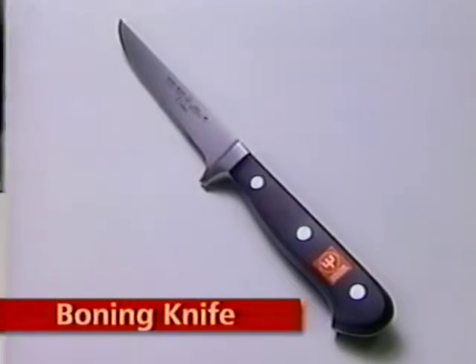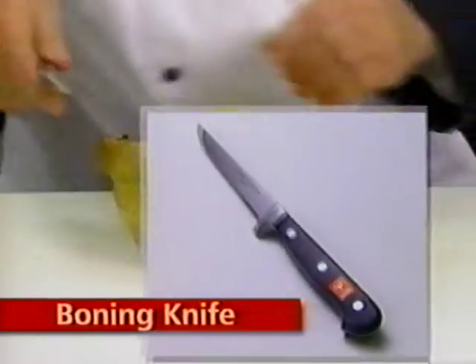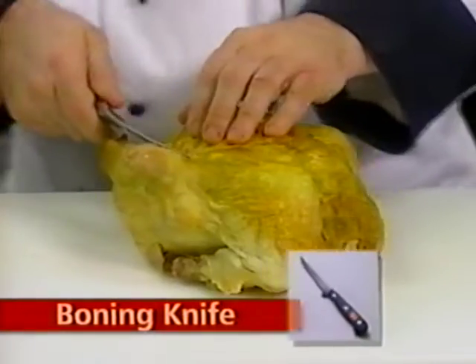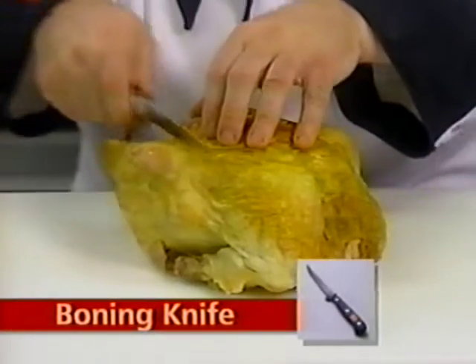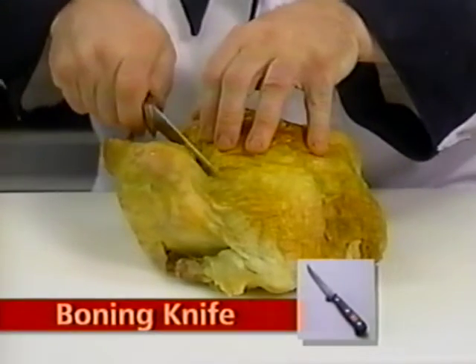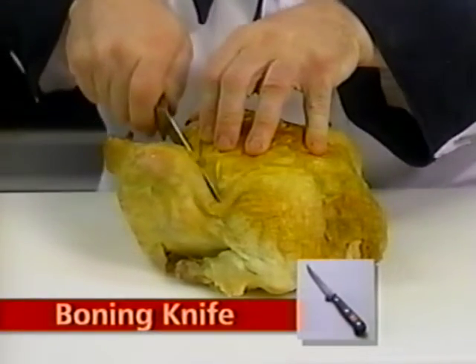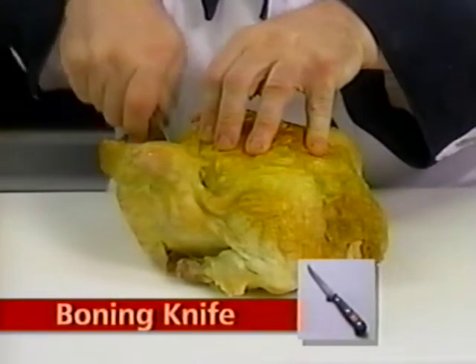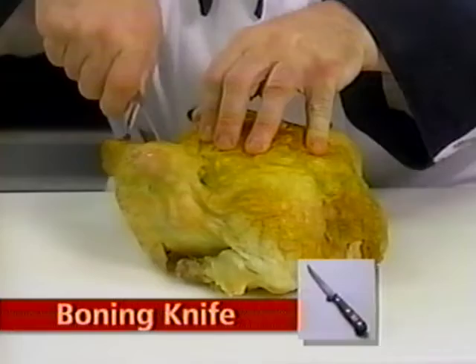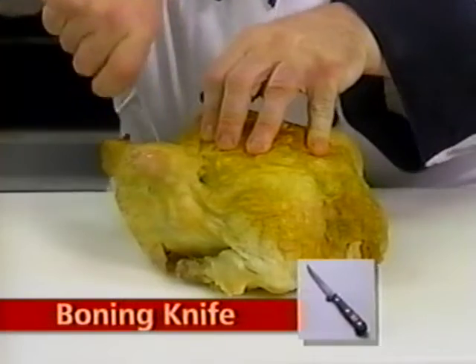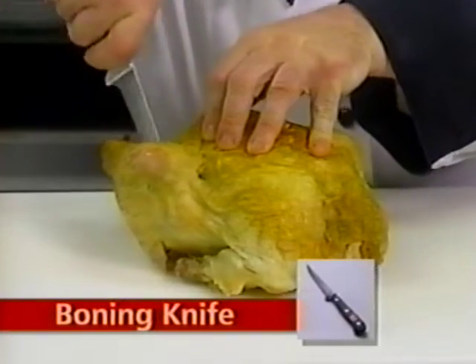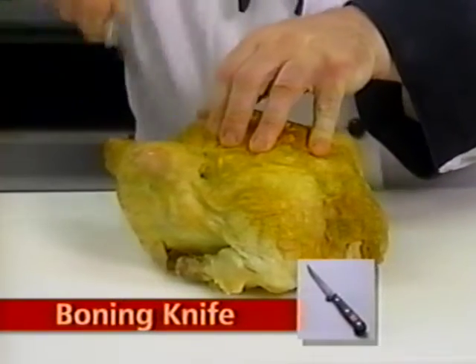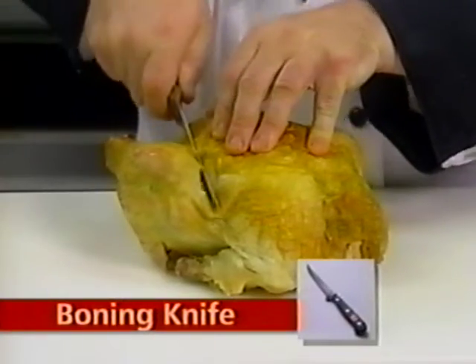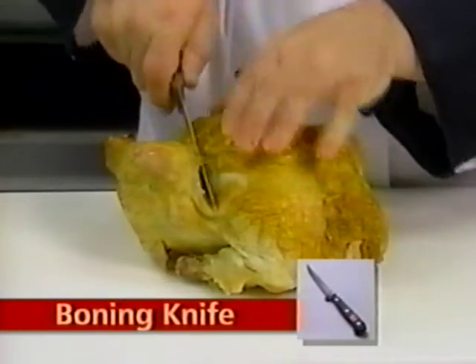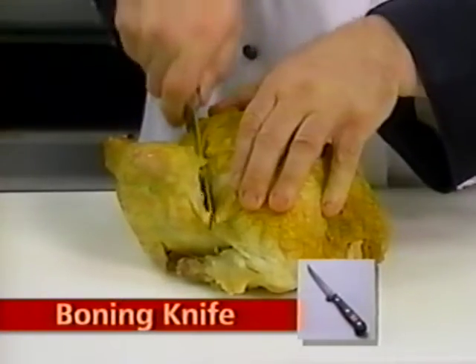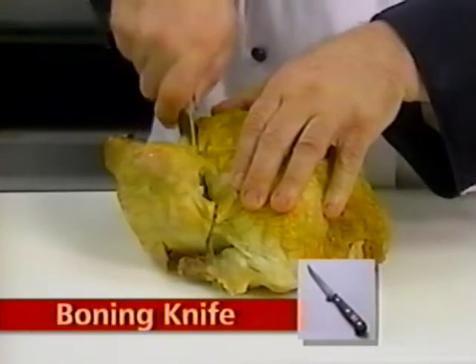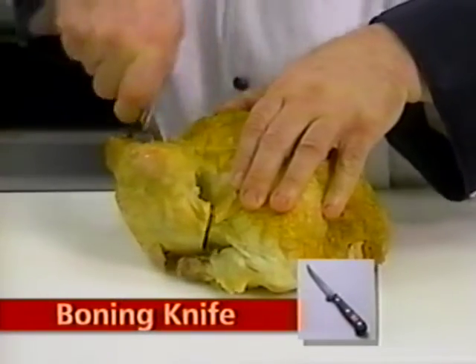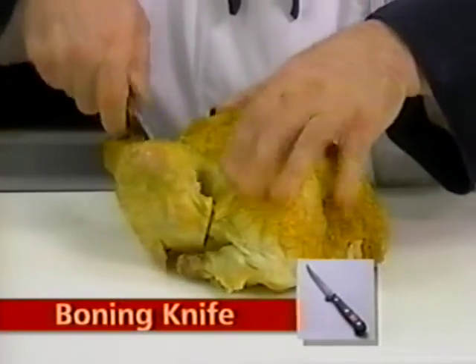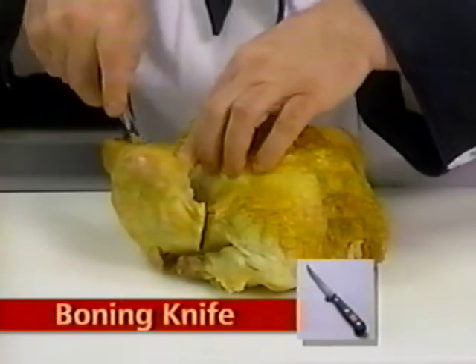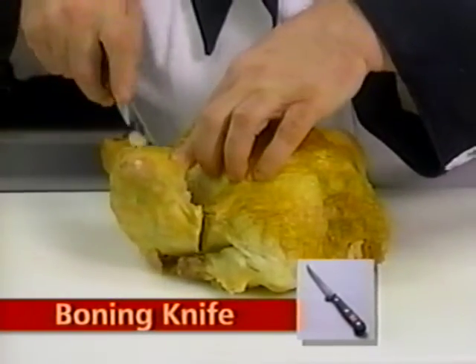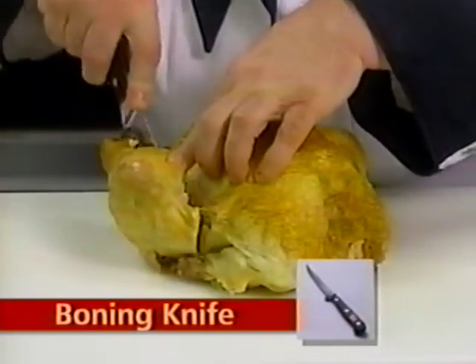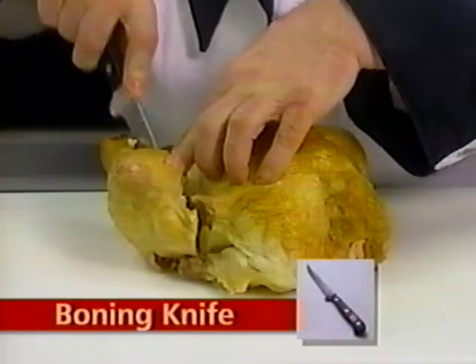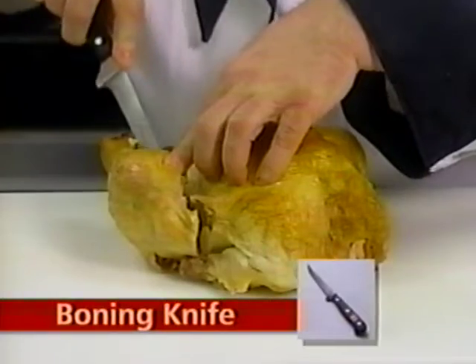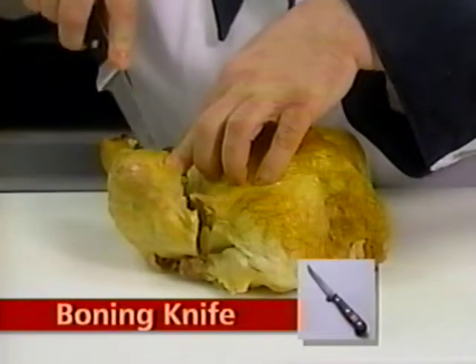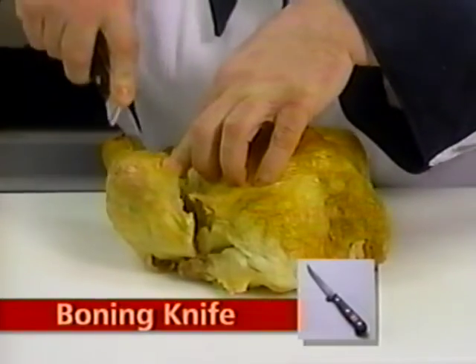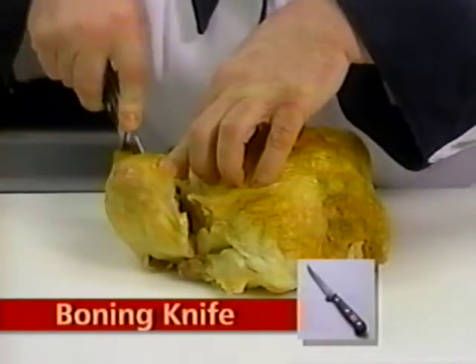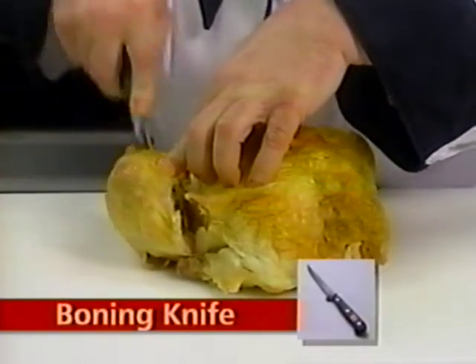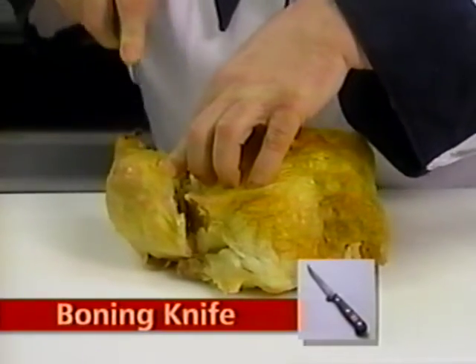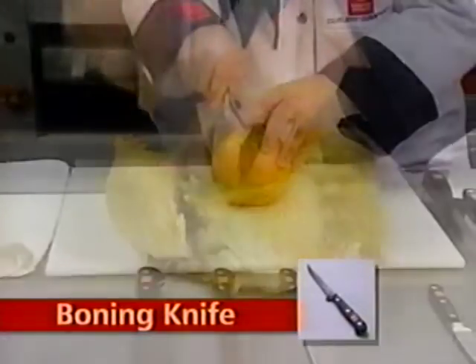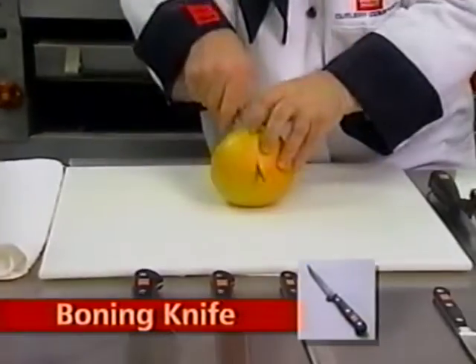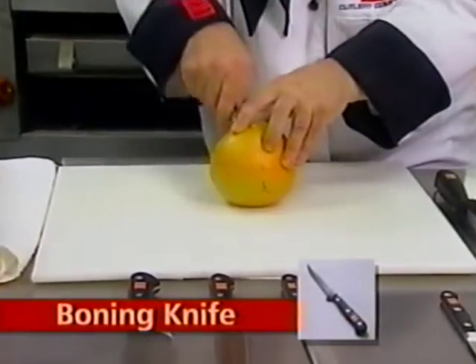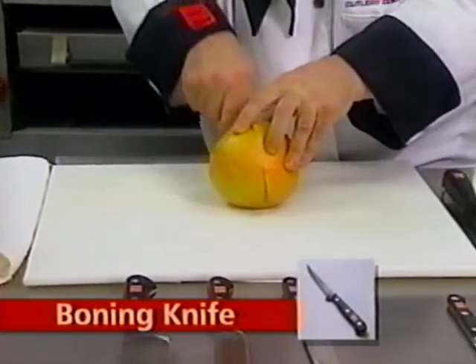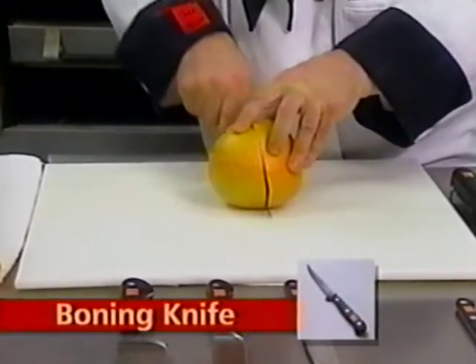The boning knife features a pointed blade just right for separating cooked or uncooked meat from the bone. It also doubles as a utility knife.